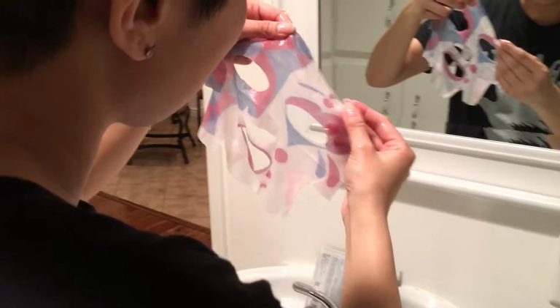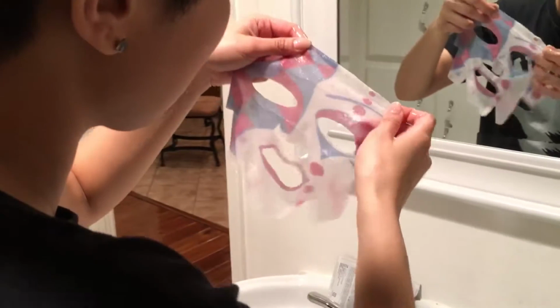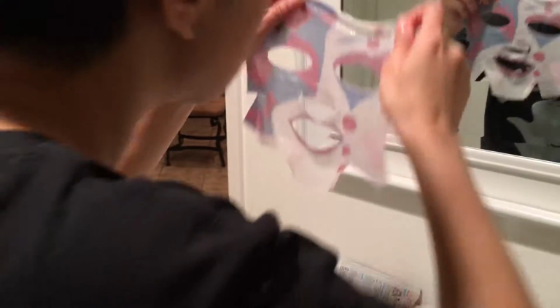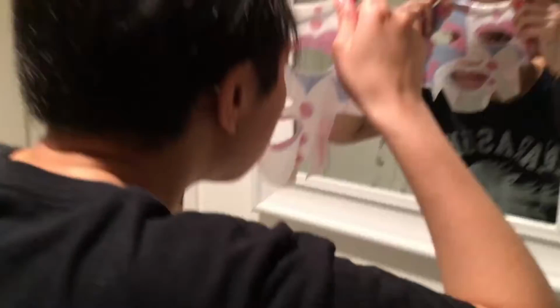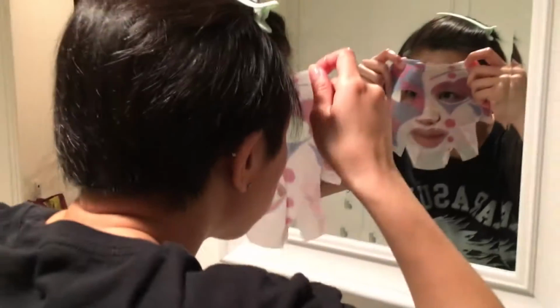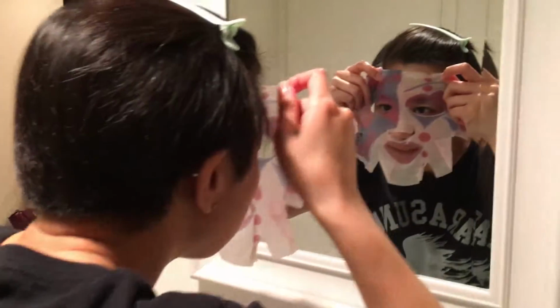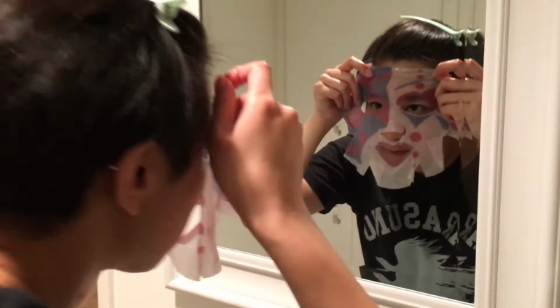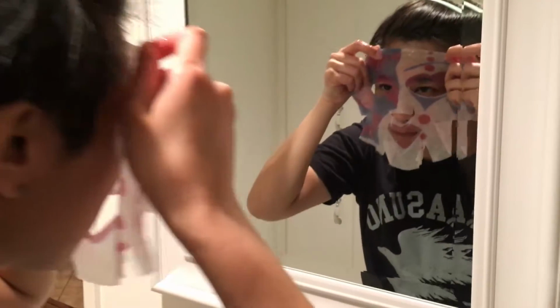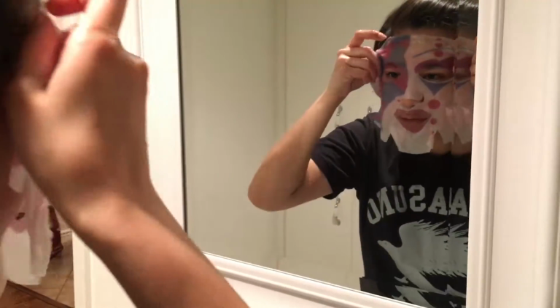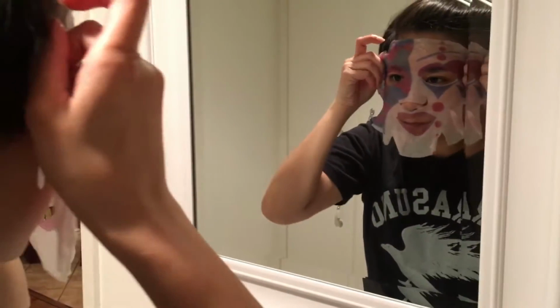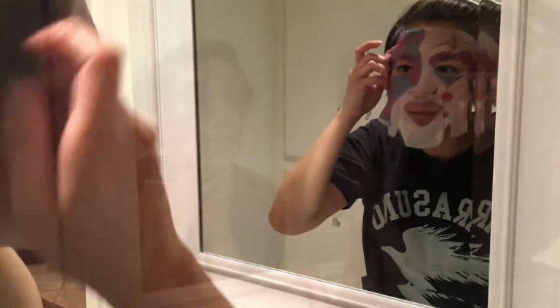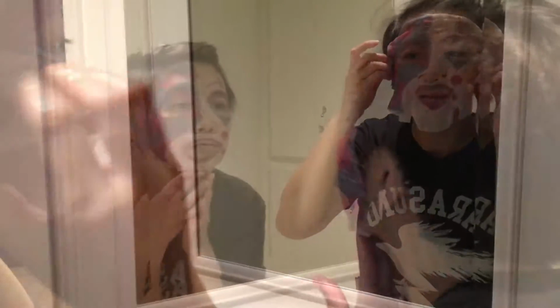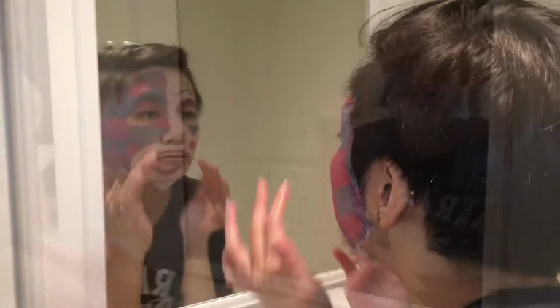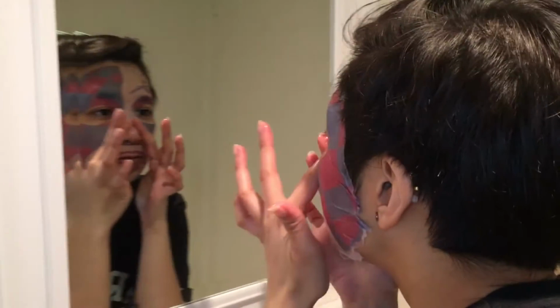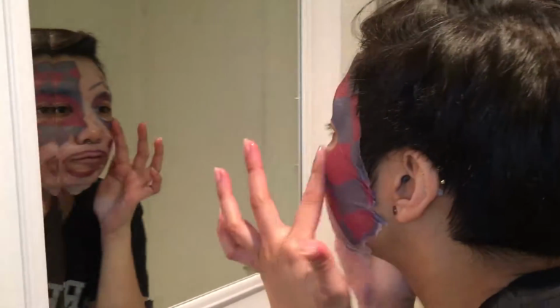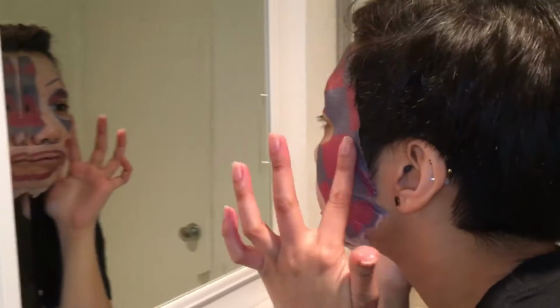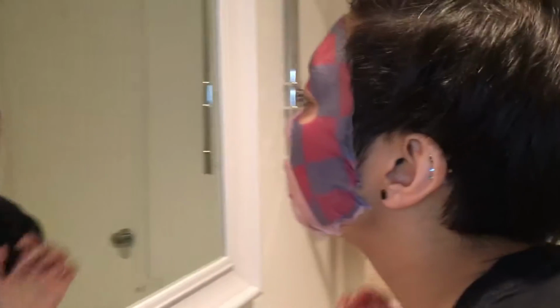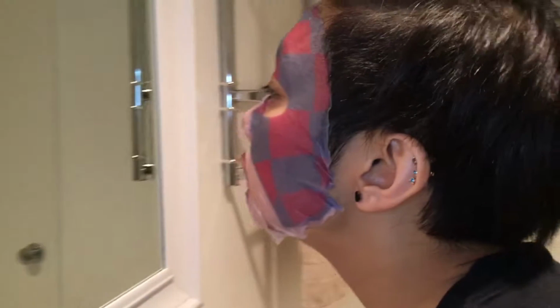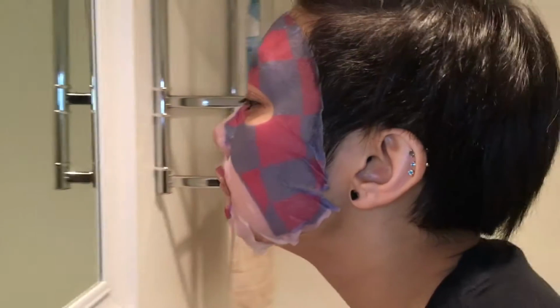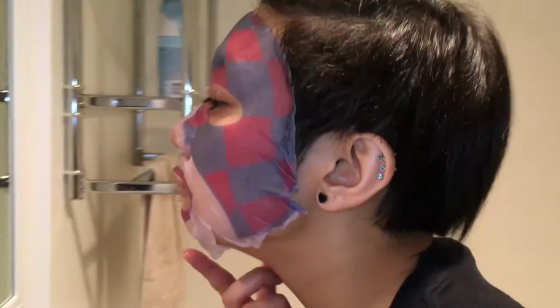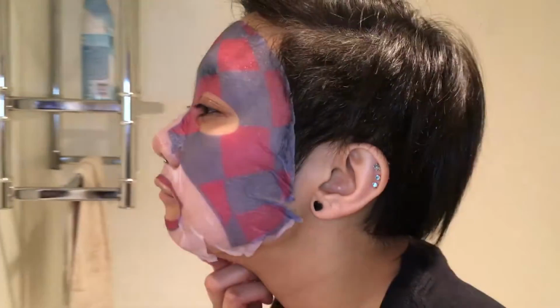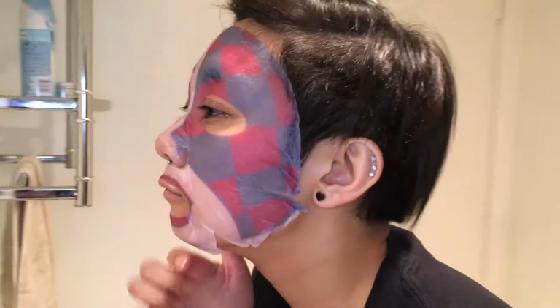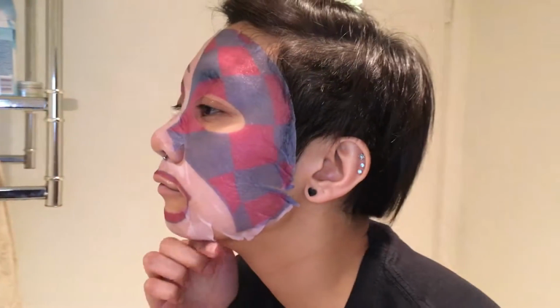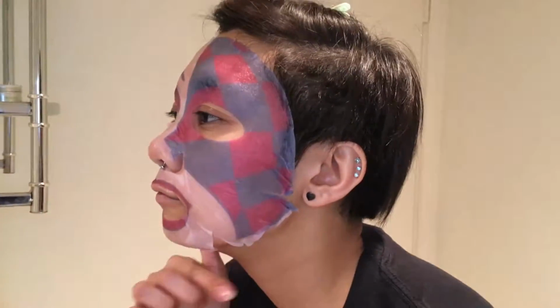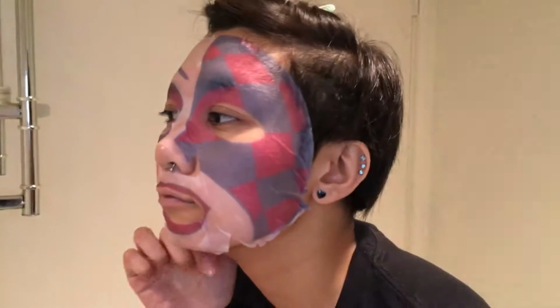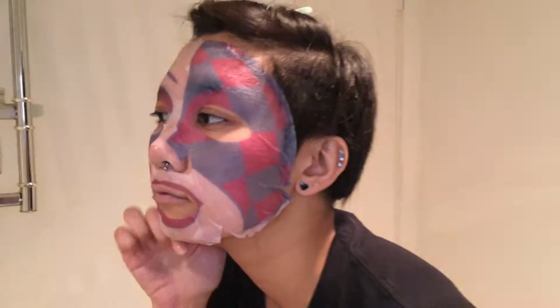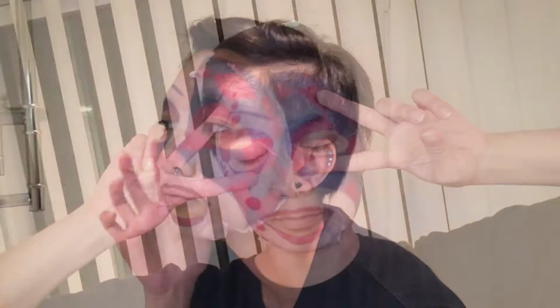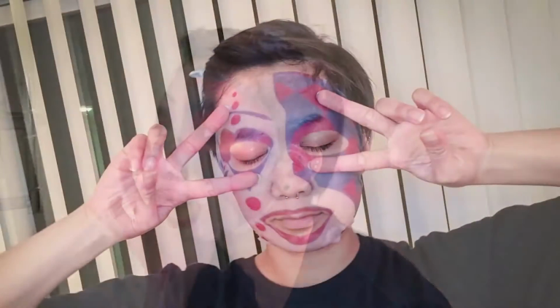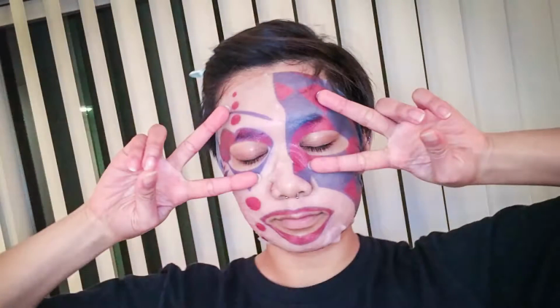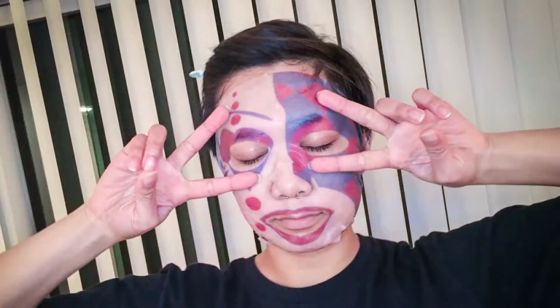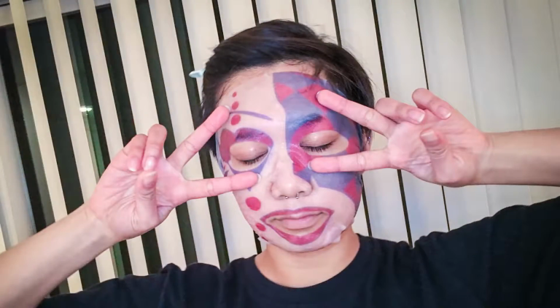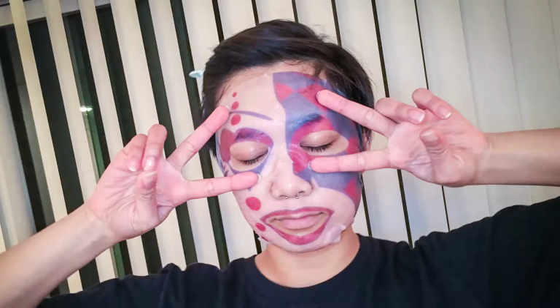Next, gently apply the mask sheet around your eyes first and then fit it to your face contours. Use your fingers to flatten it against your cheeks, your forehead, and to fit it against your chin.